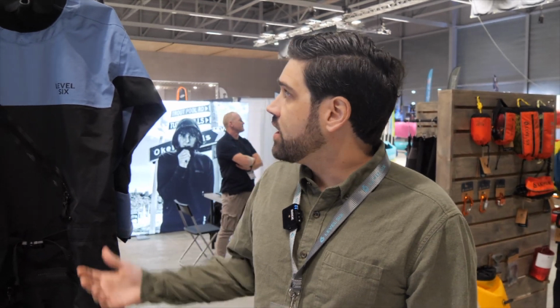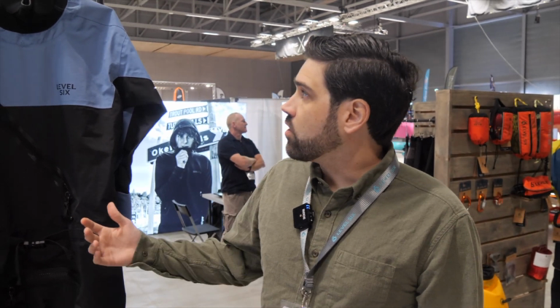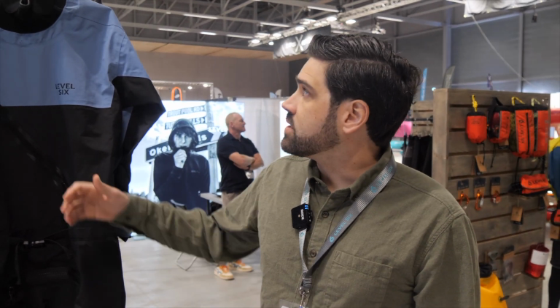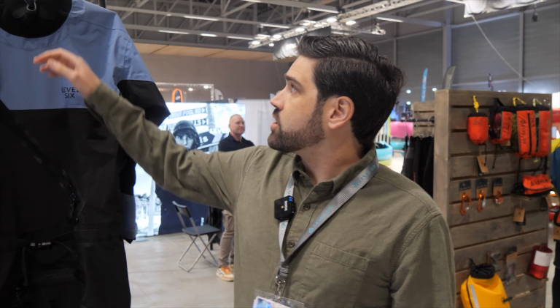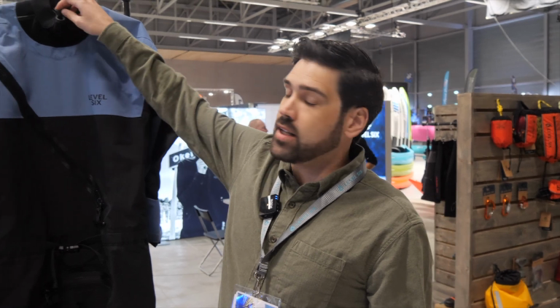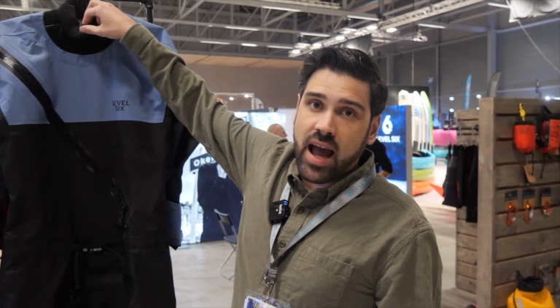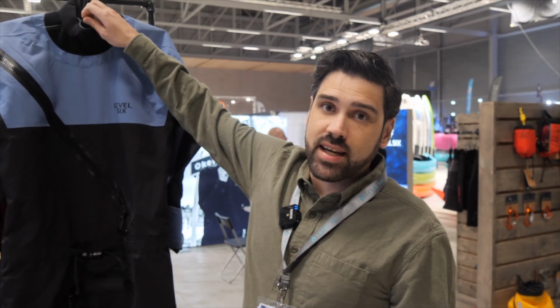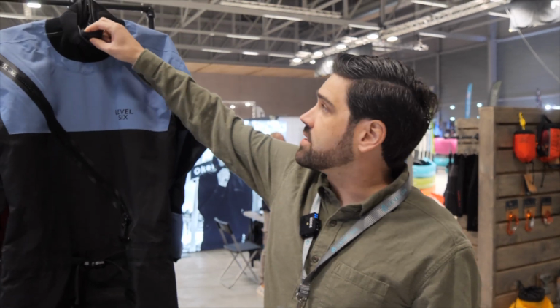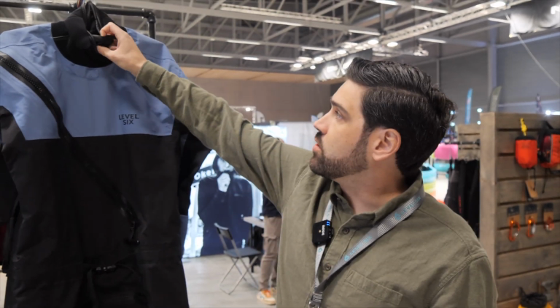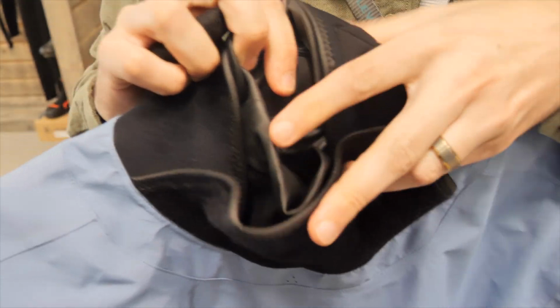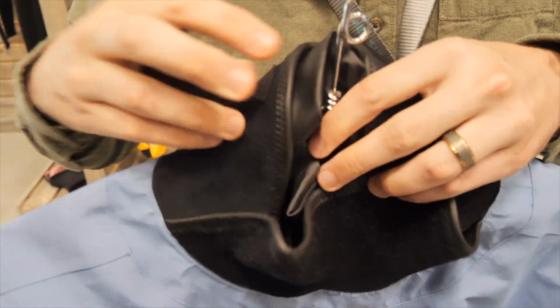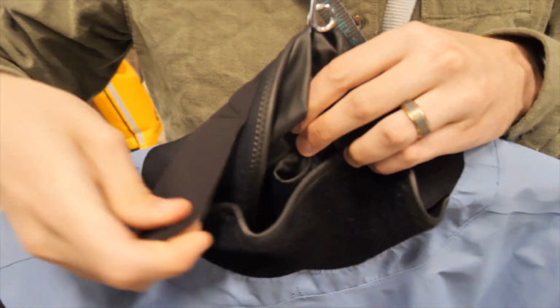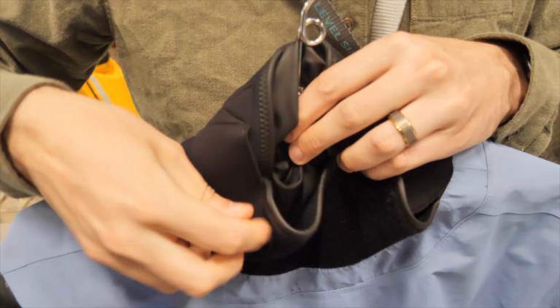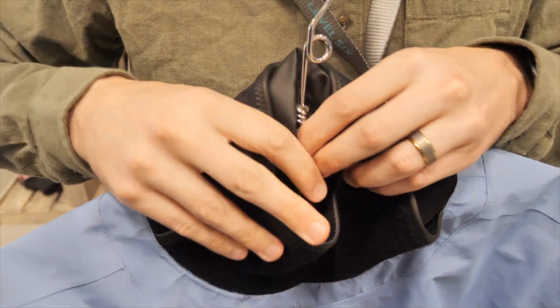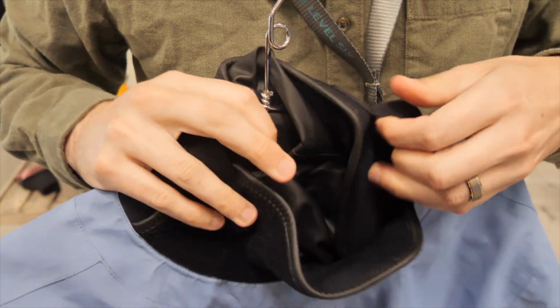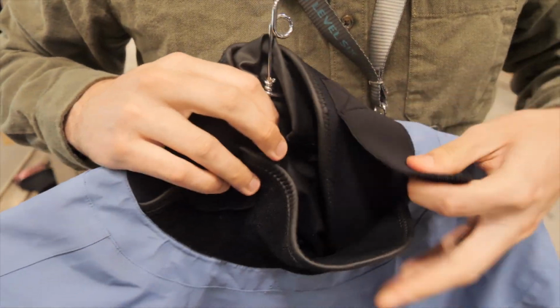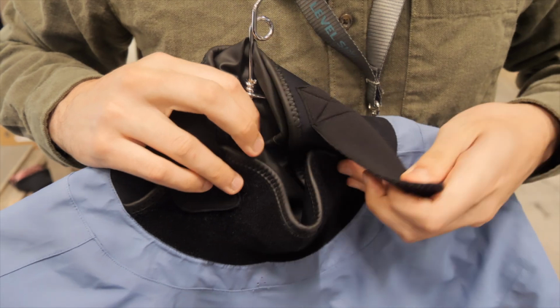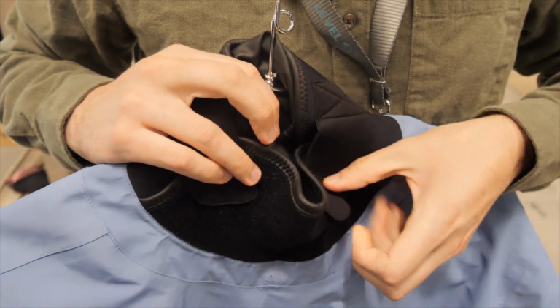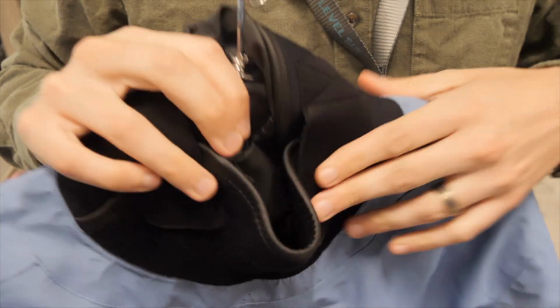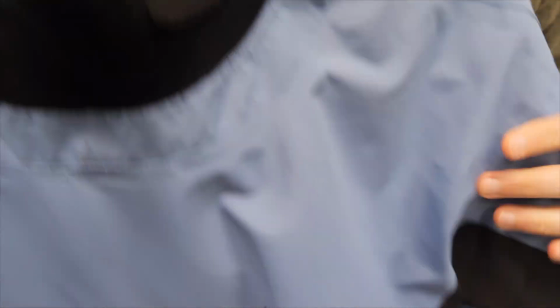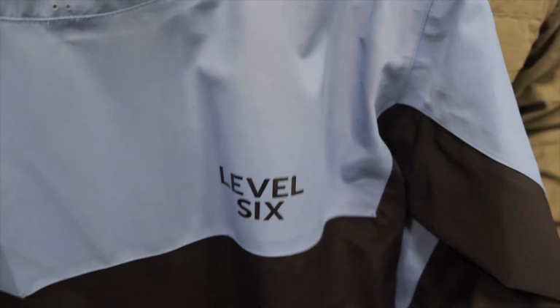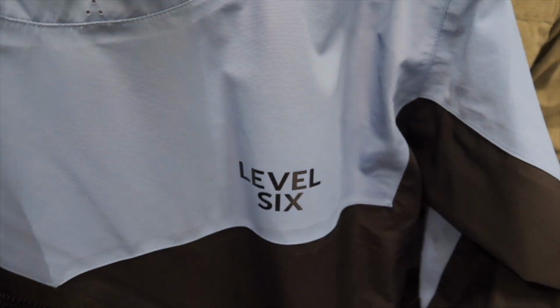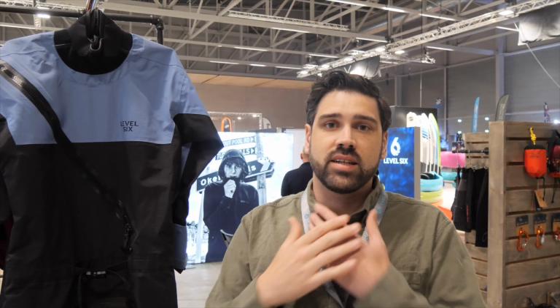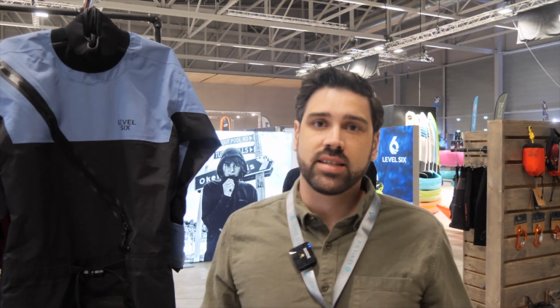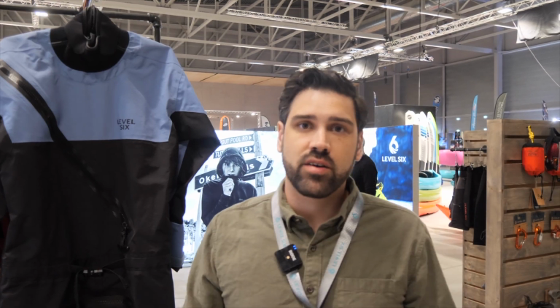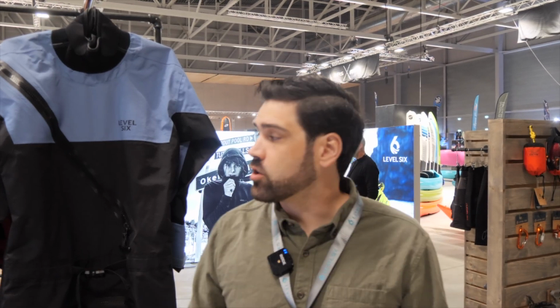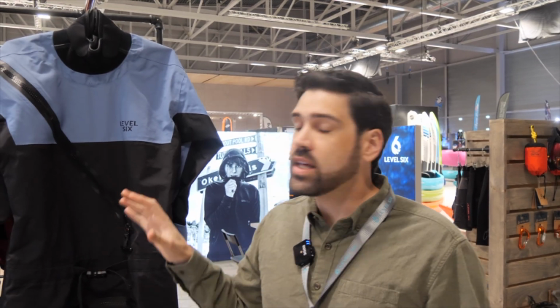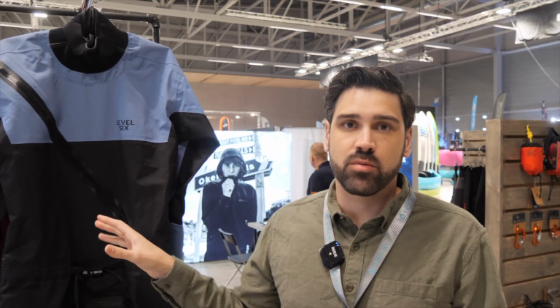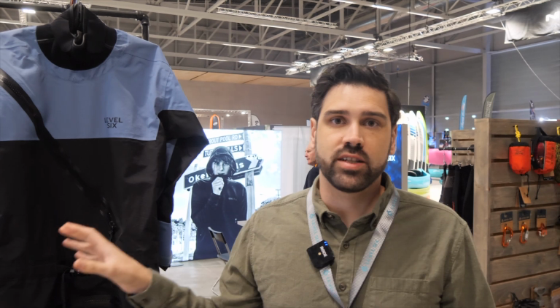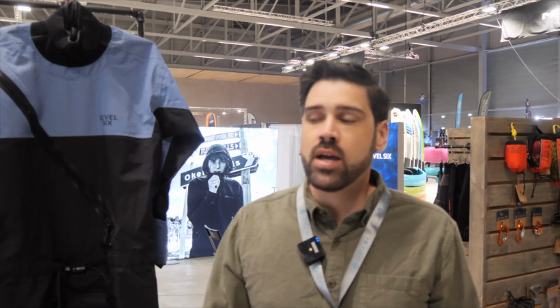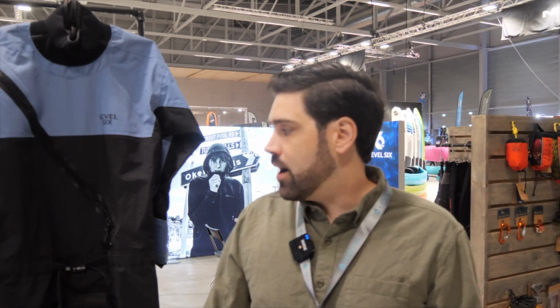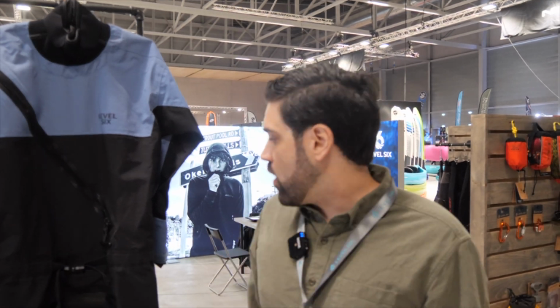A highlight of the Loki is that it actually doesn't have latex gaskets, so it's a fully adjustable system at the neck. Anybody who has a latex allergy, or if you just don't need that tight latex around your neck, it's a really comfortable dry suit to wear.